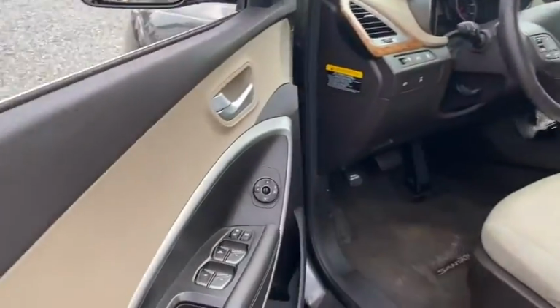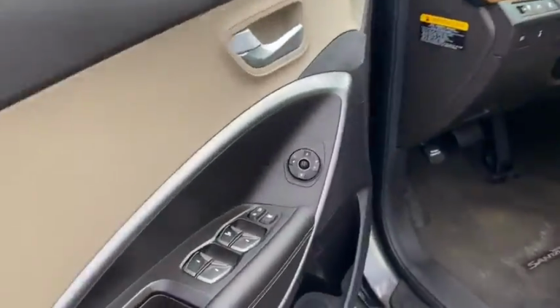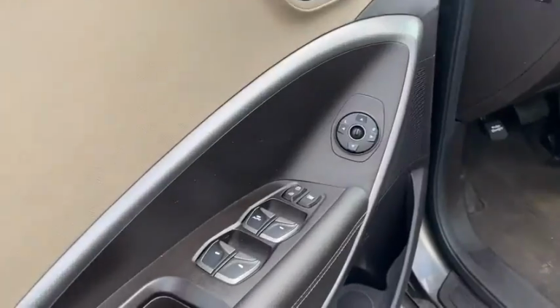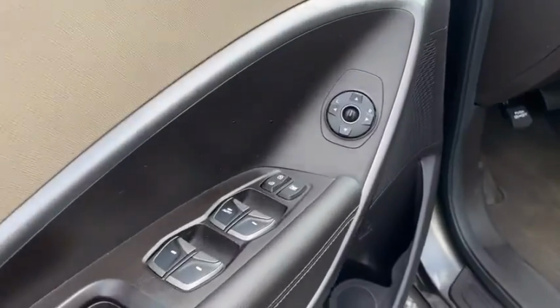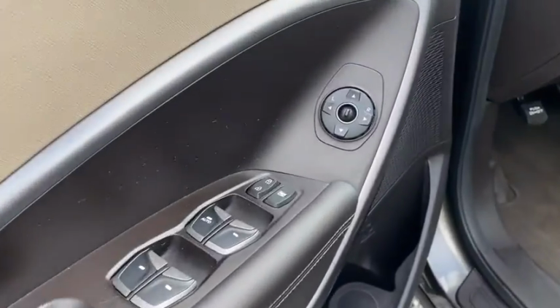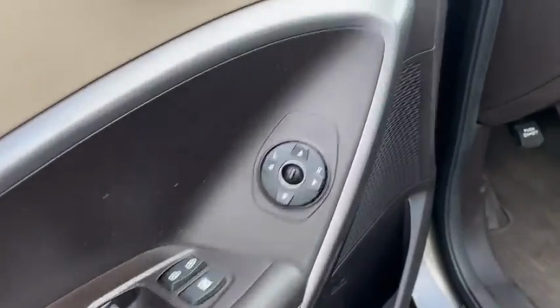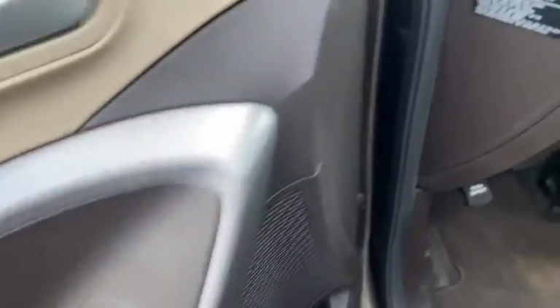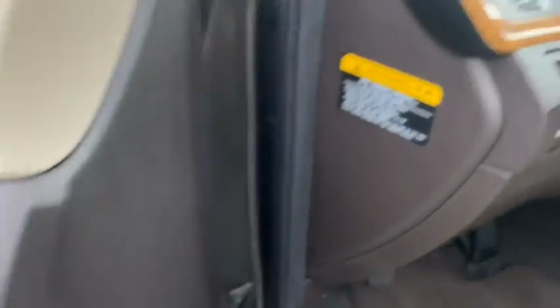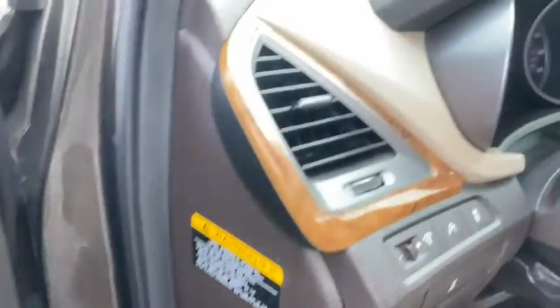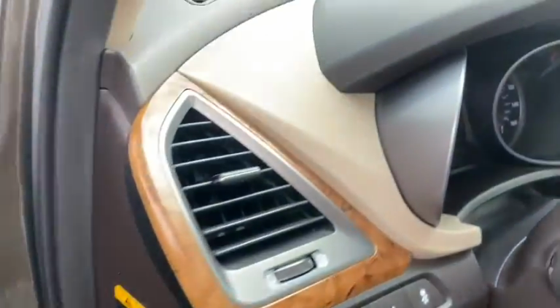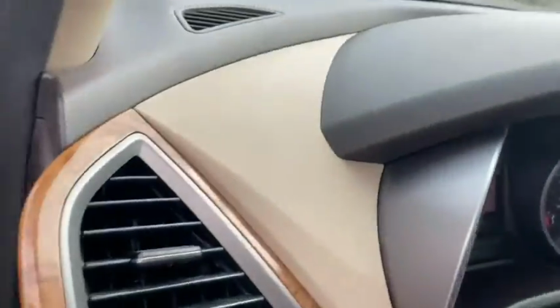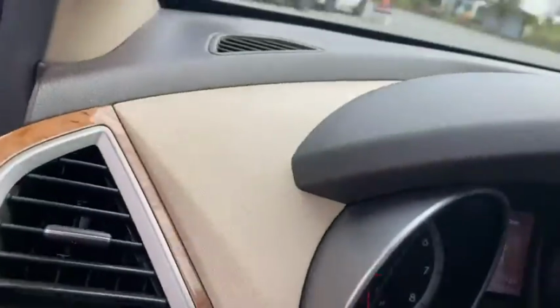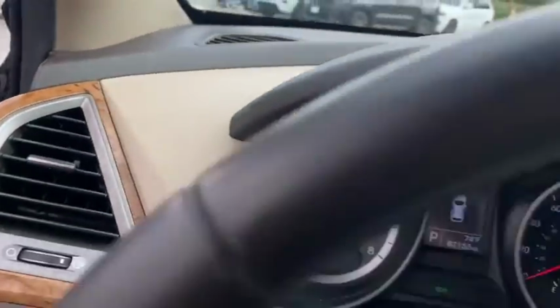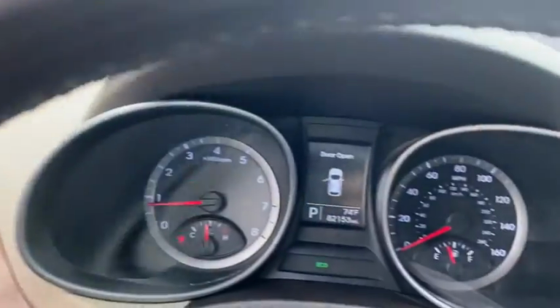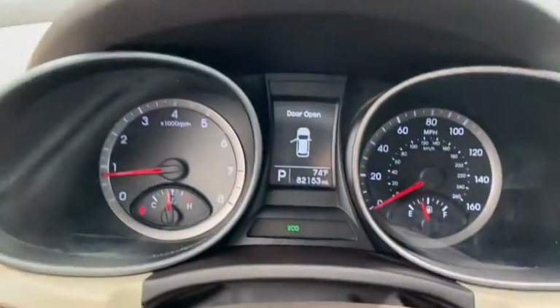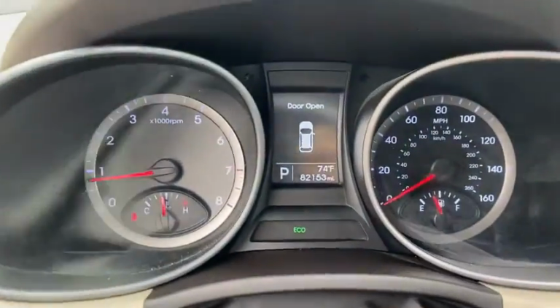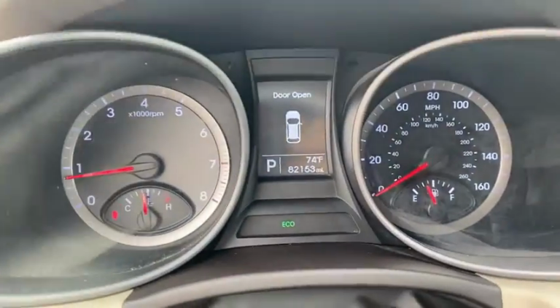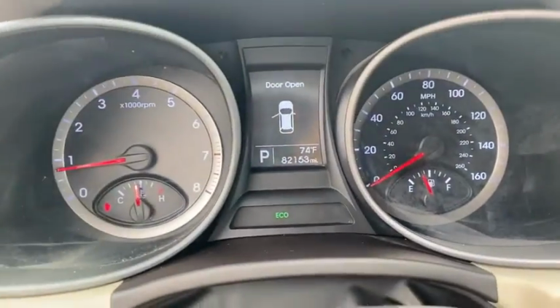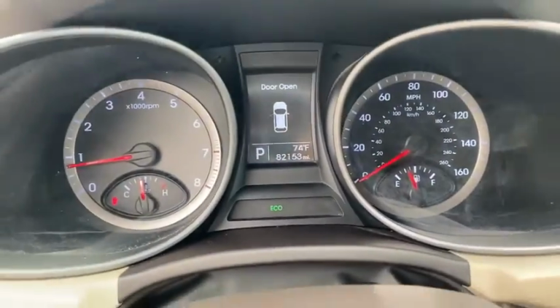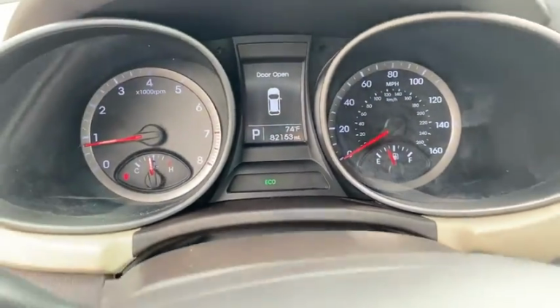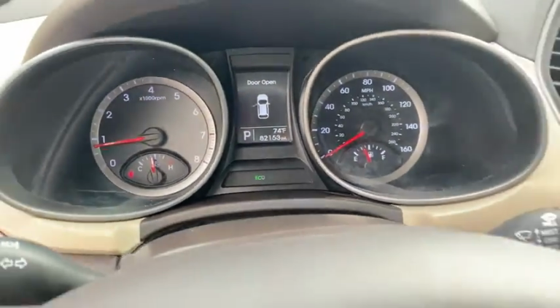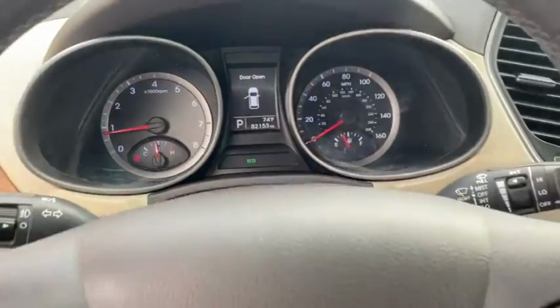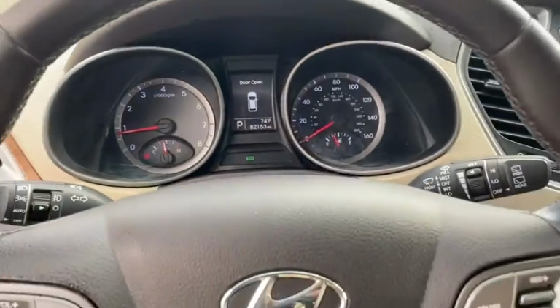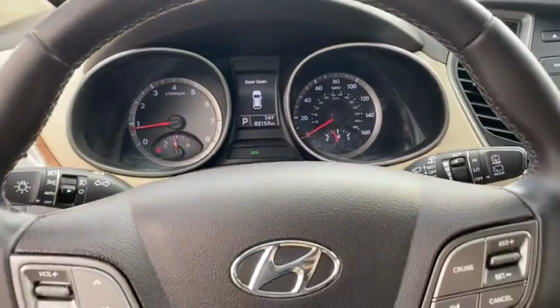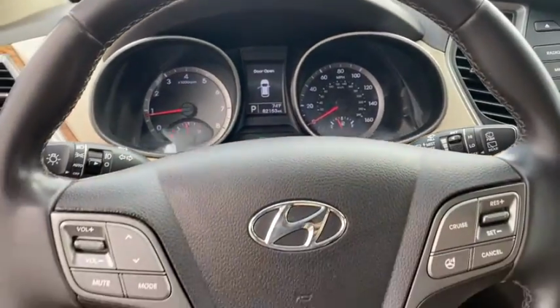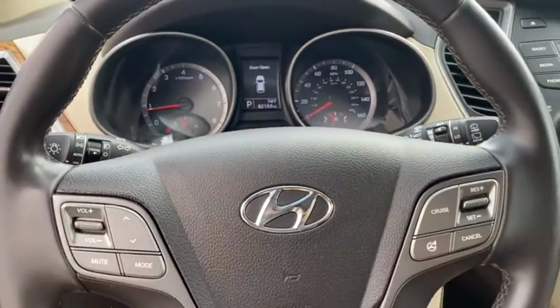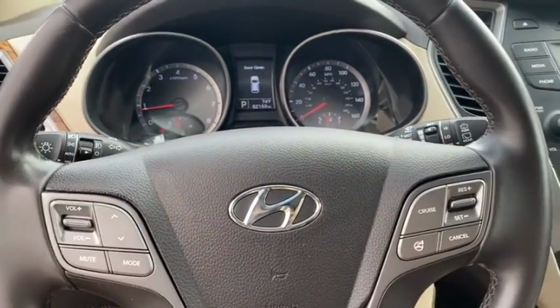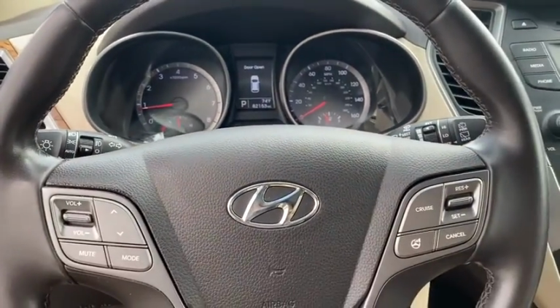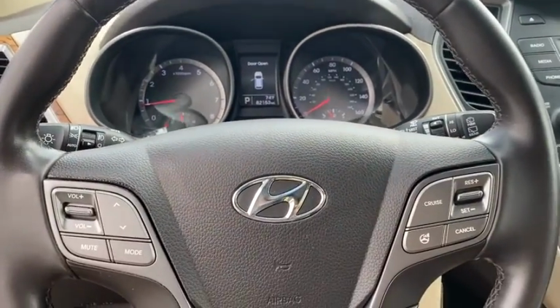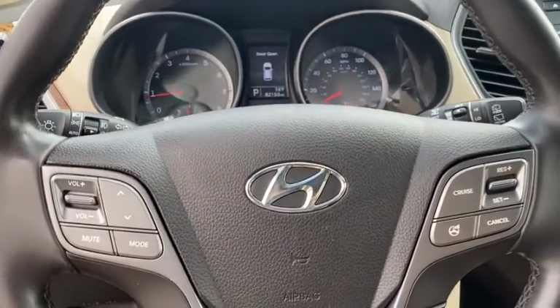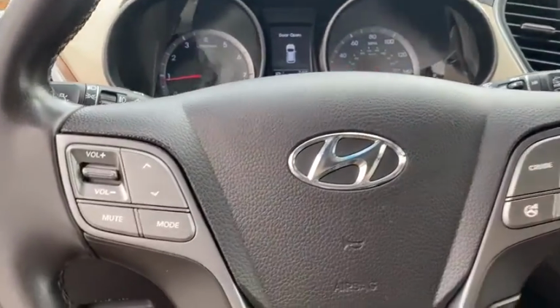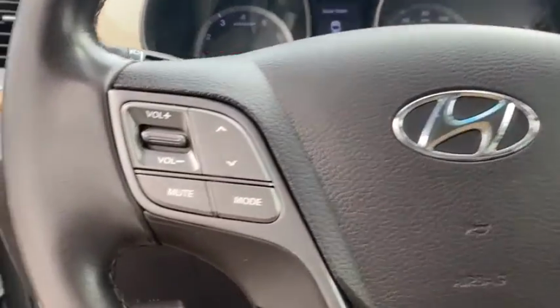Power windows, security system, rear window defroster, overhead console, tachometer, brake assist, panic alarm, remote keyless entry.